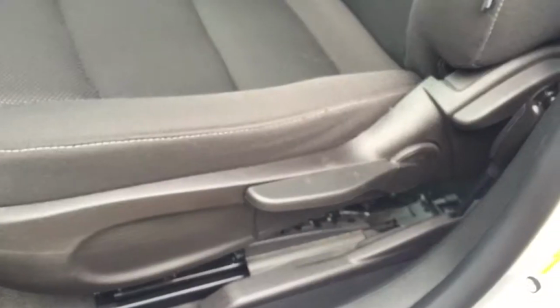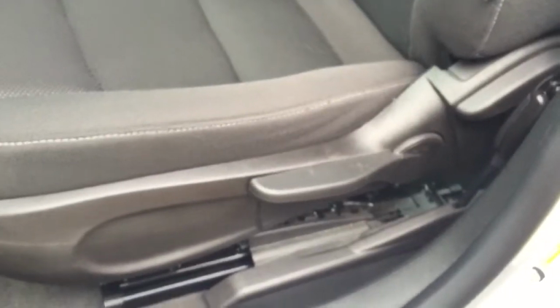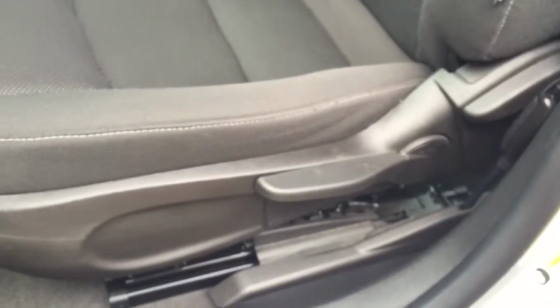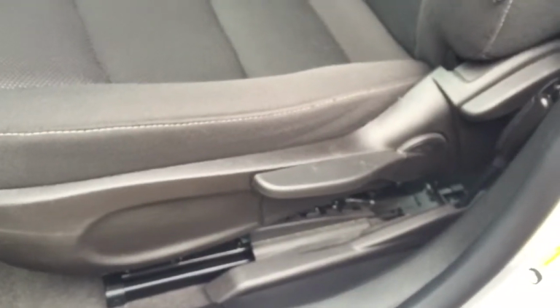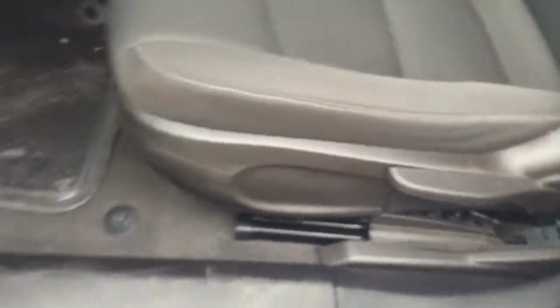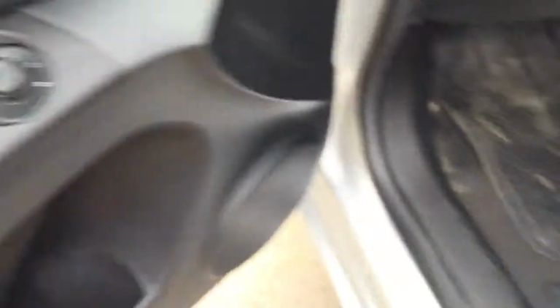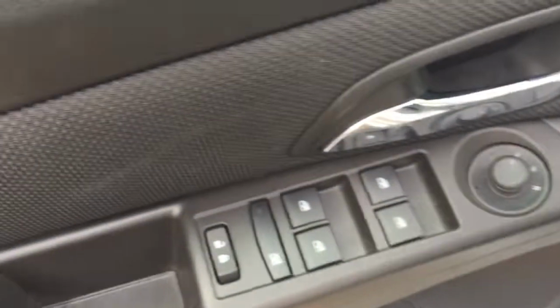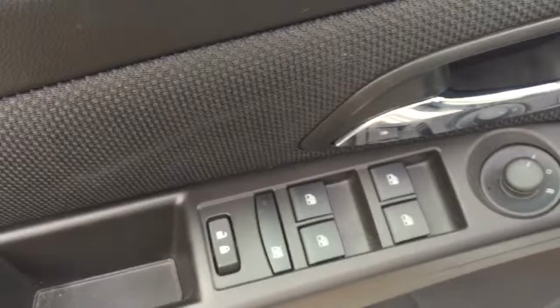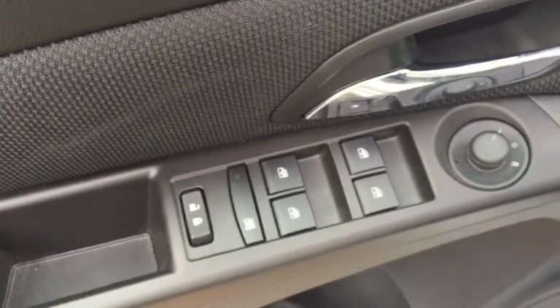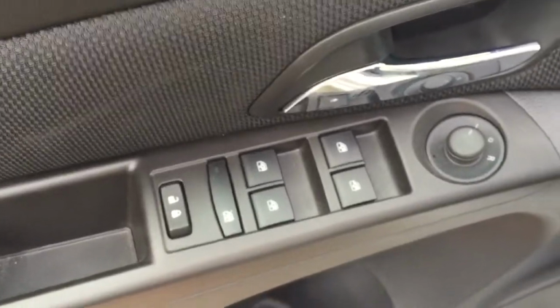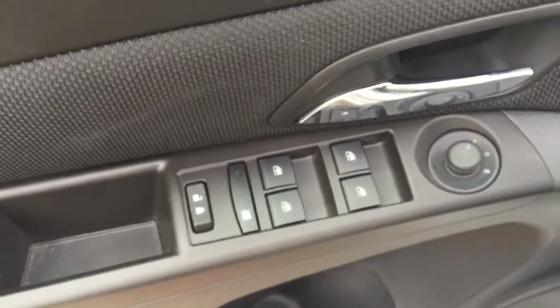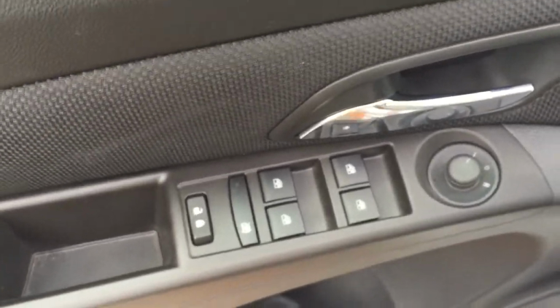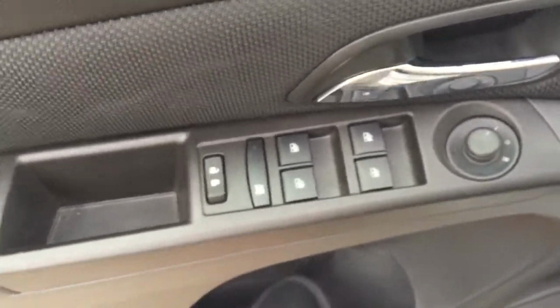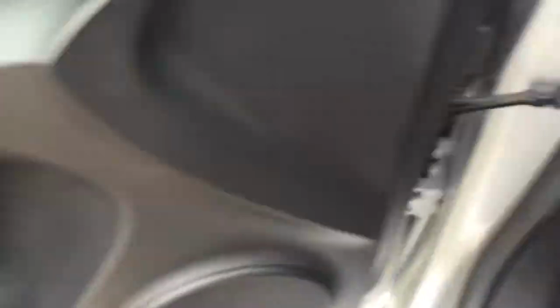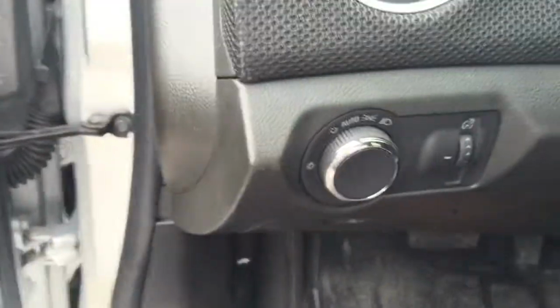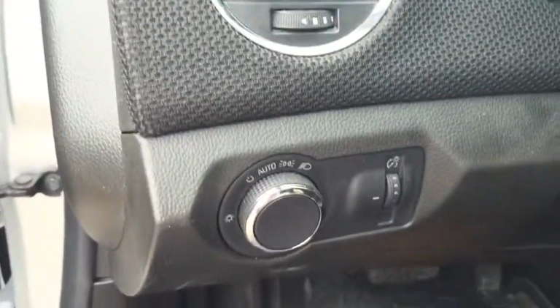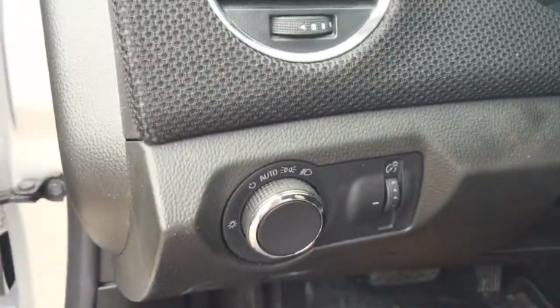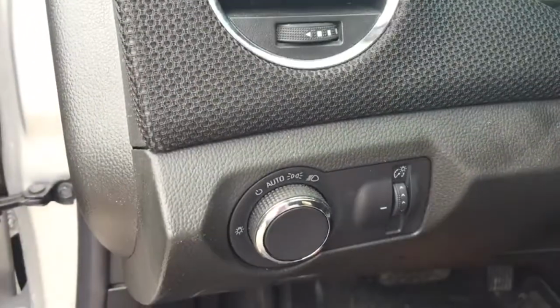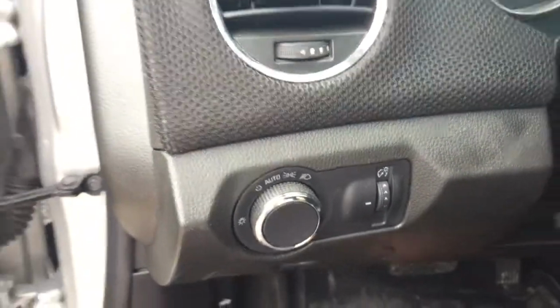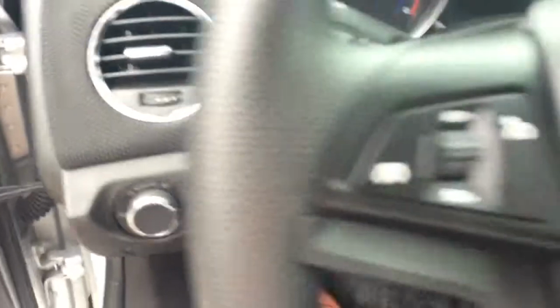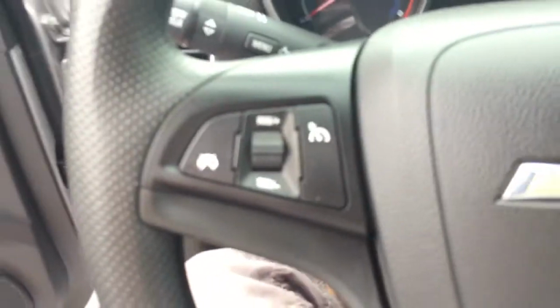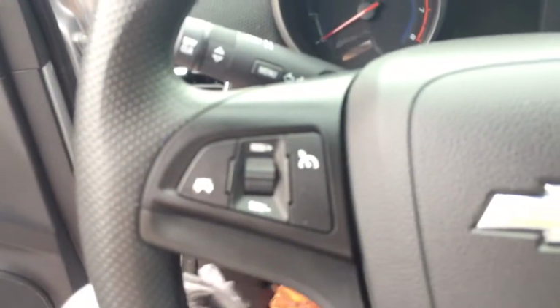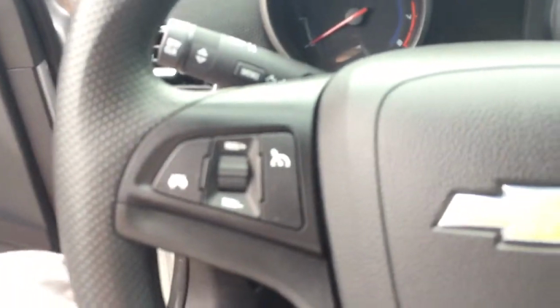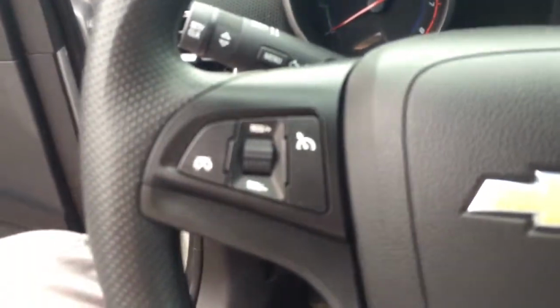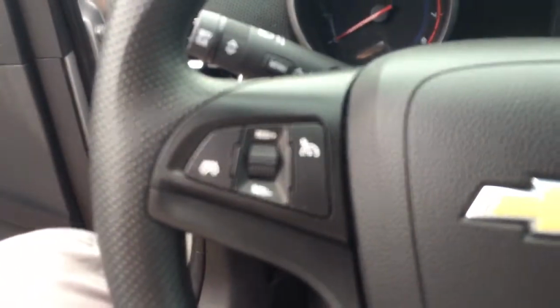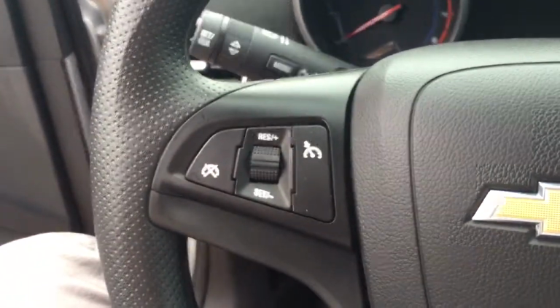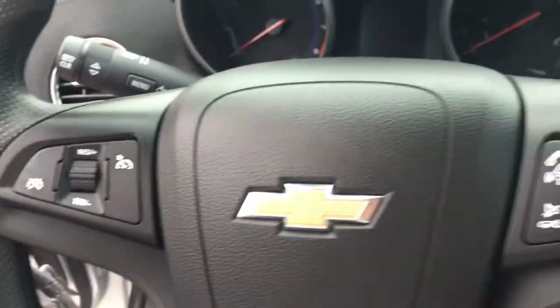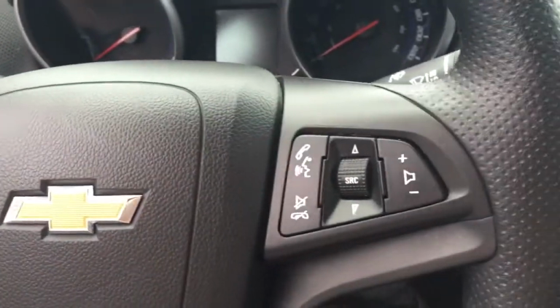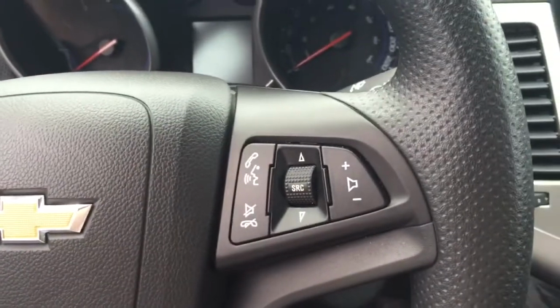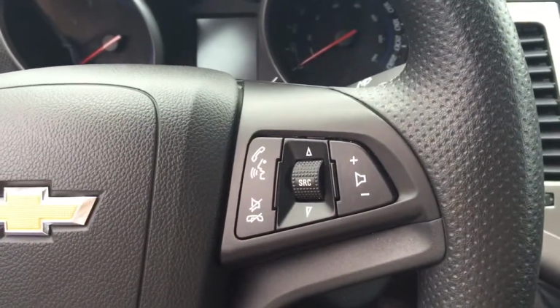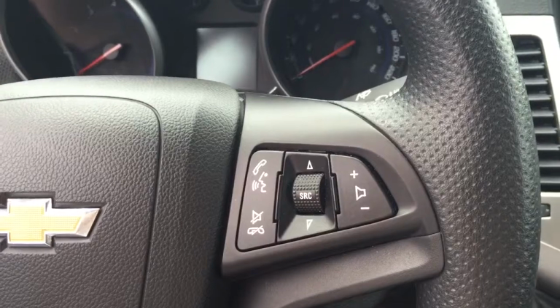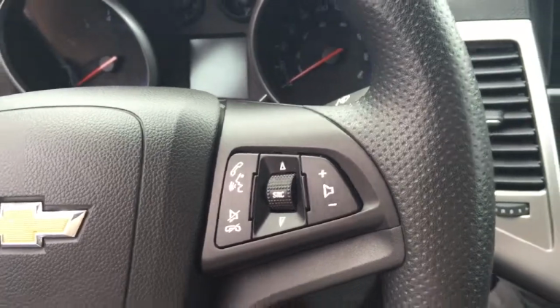Some features include manual seats, power windows, power mirrors, power locks, automatic headlights. On the steering wheel we have cruise control, Bluetooth capability, and media controls.